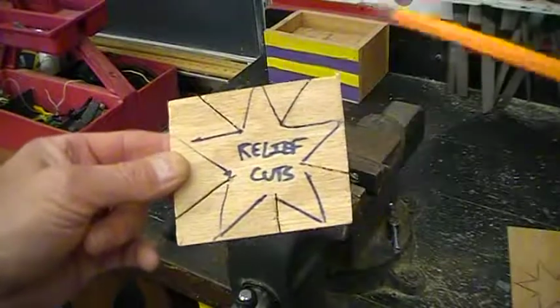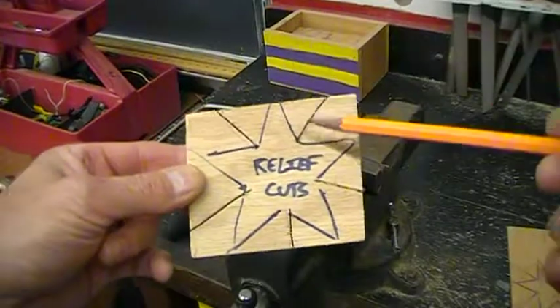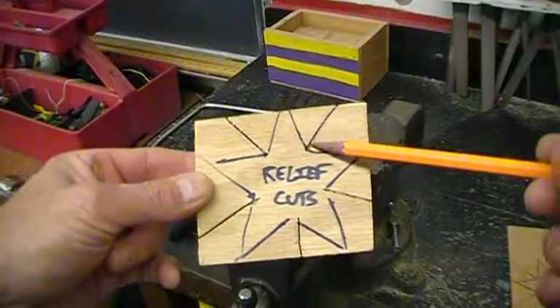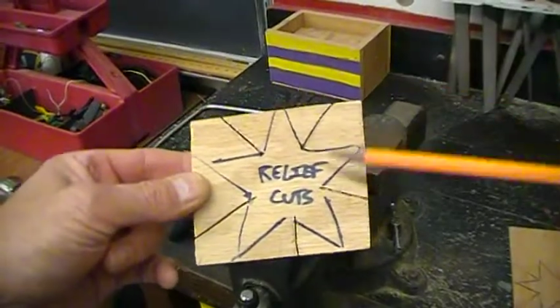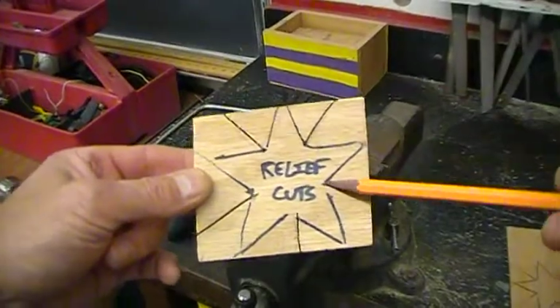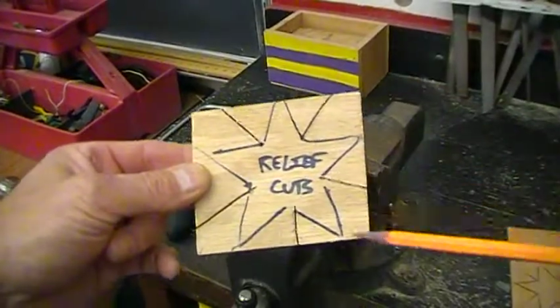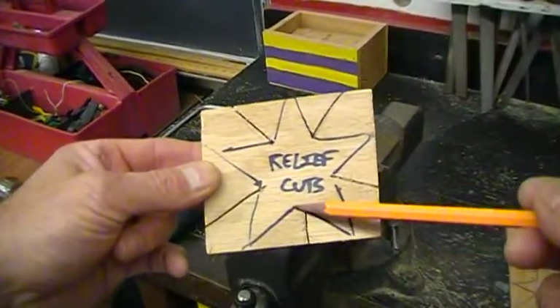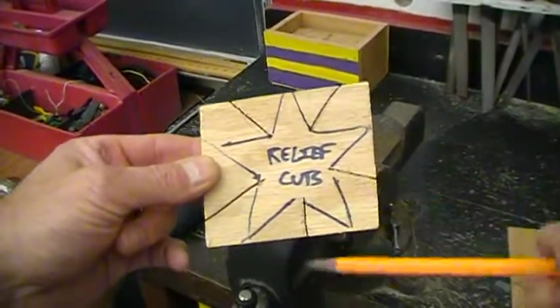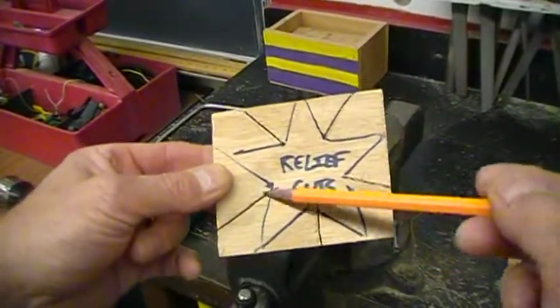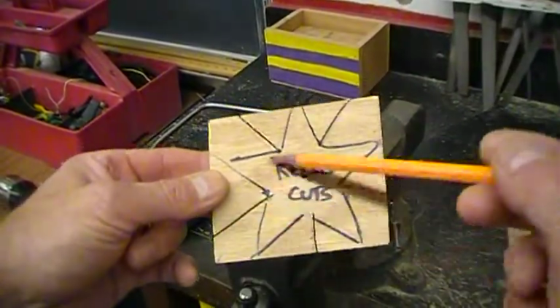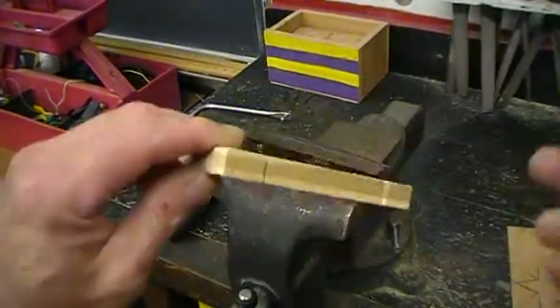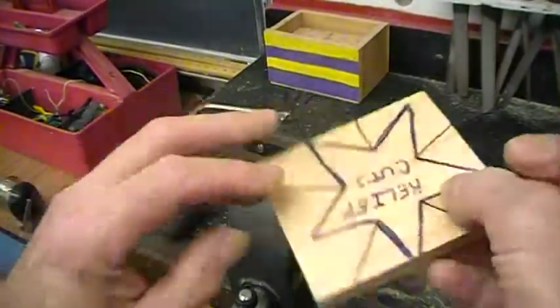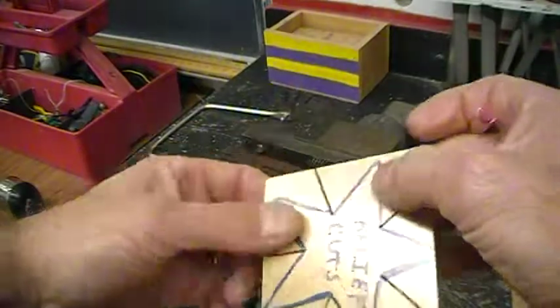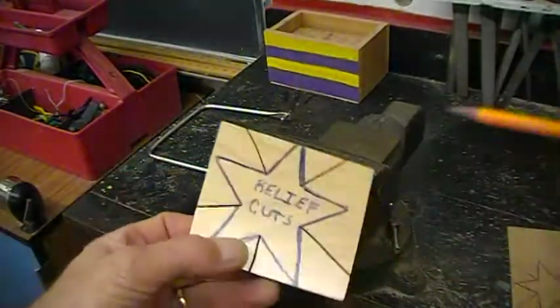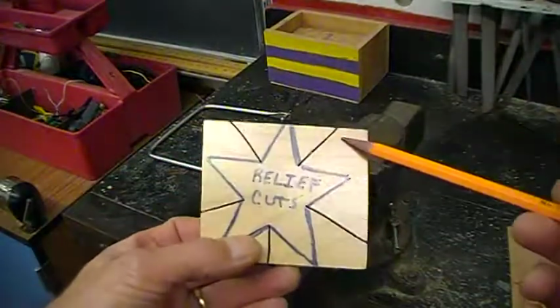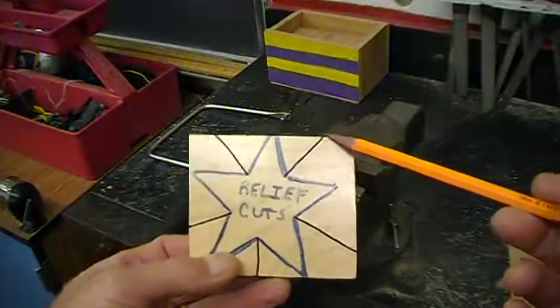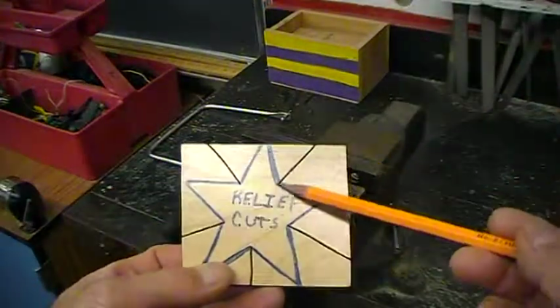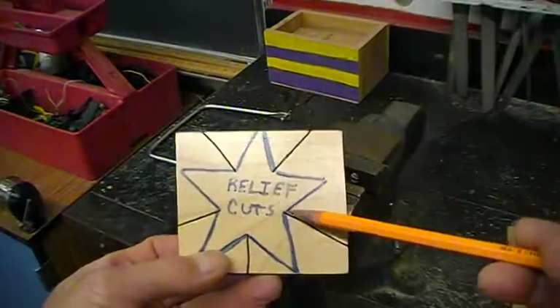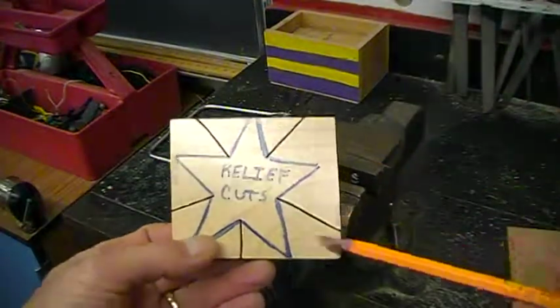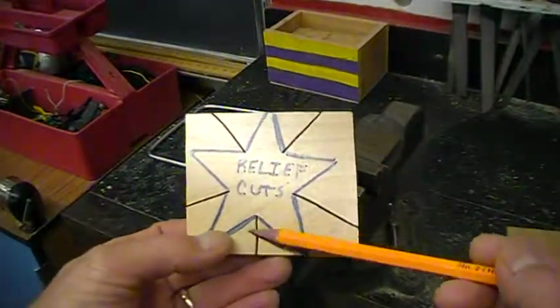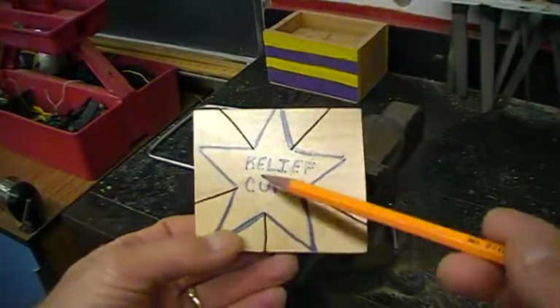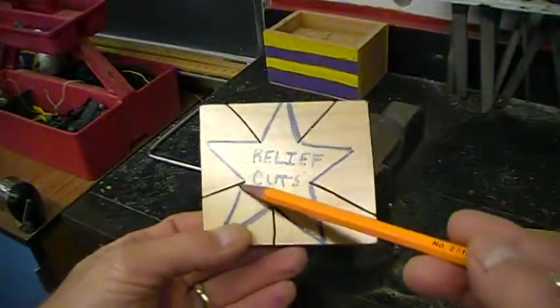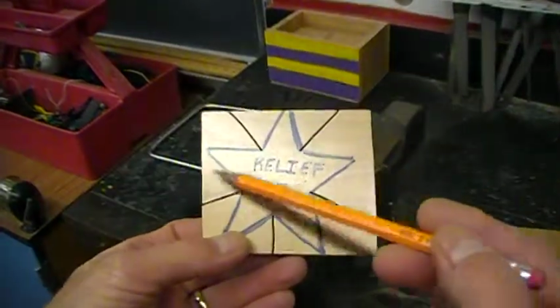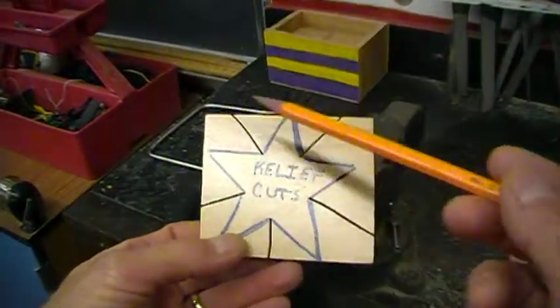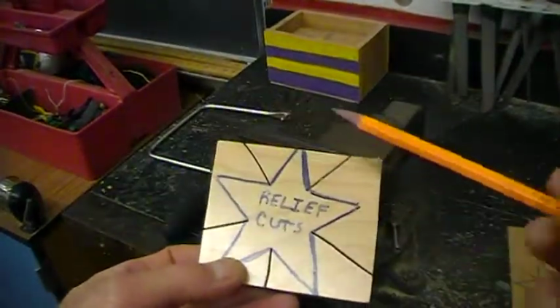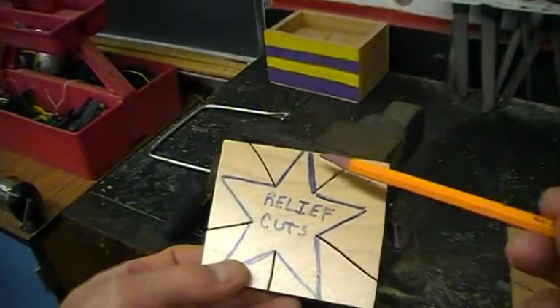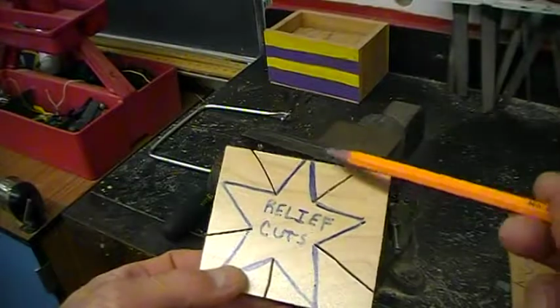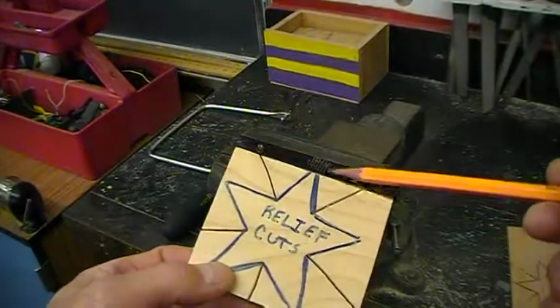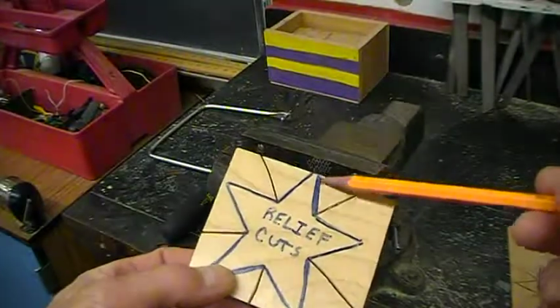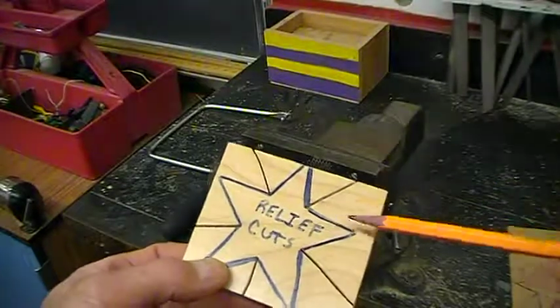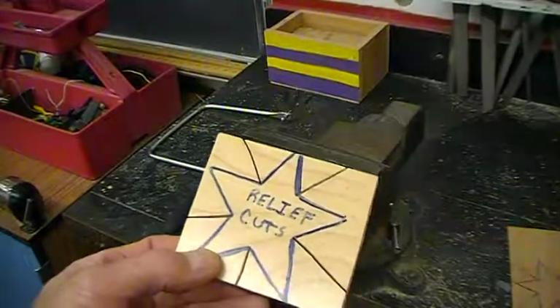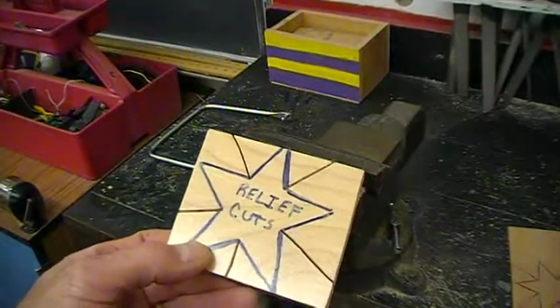Relief cuts are the cuts that we make around the outside of an object — cuts that come into the object to allow us to have relief when we bring the blade in to cut.